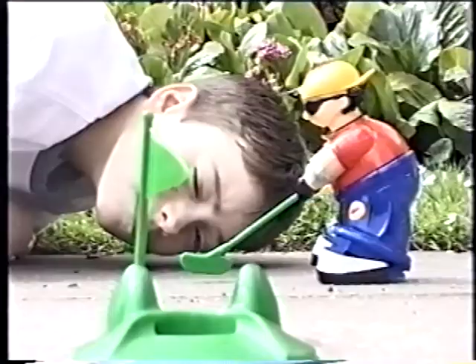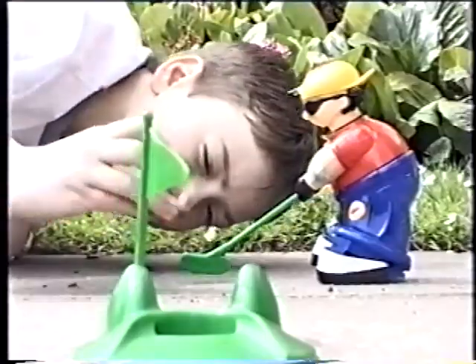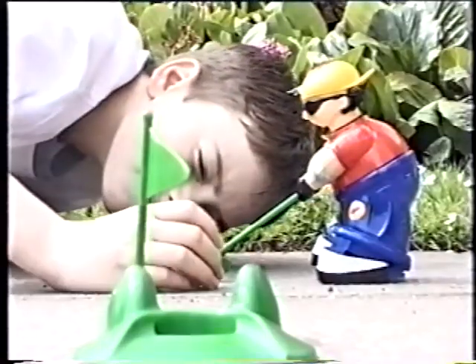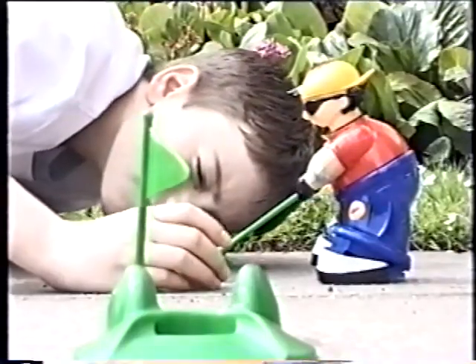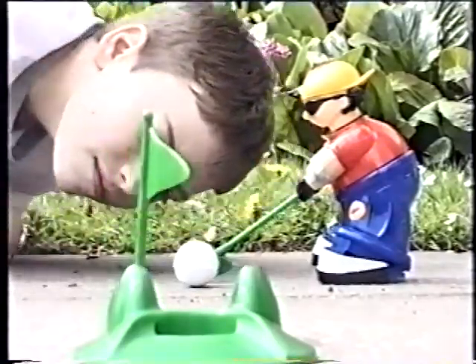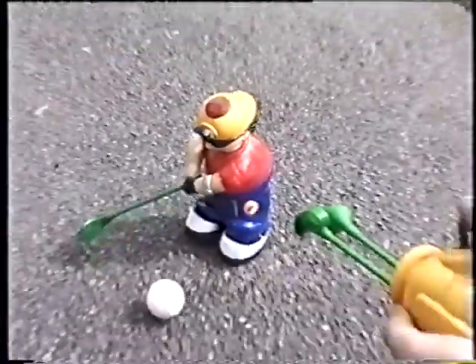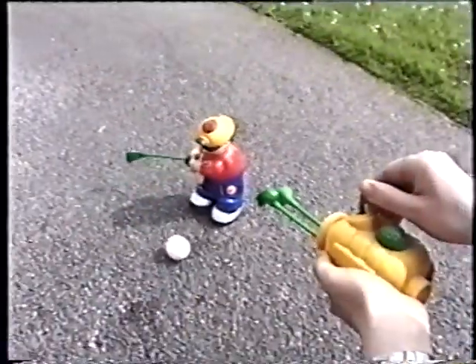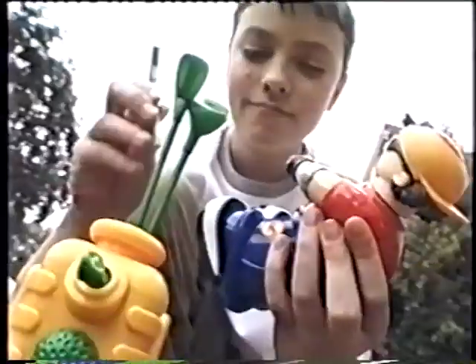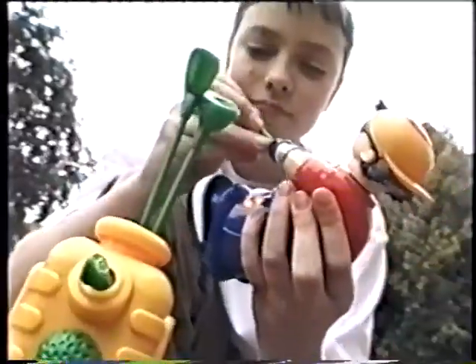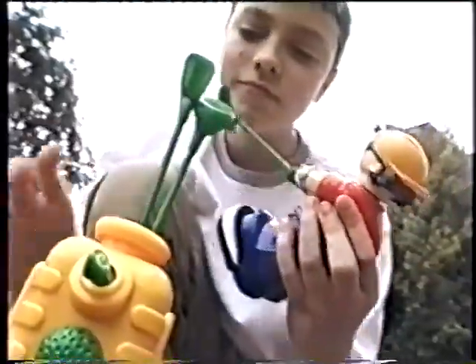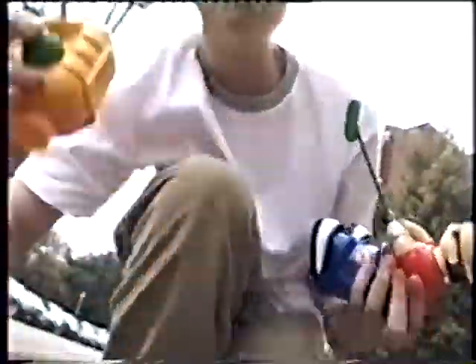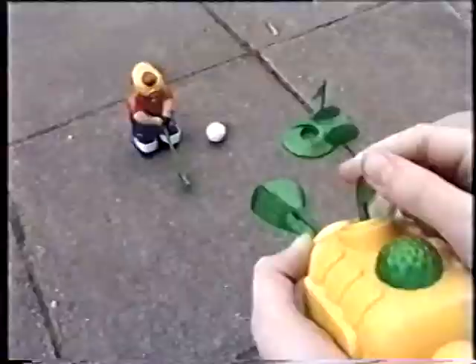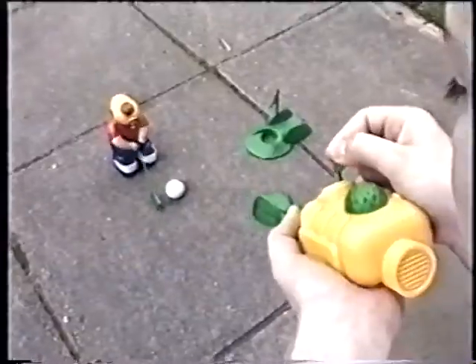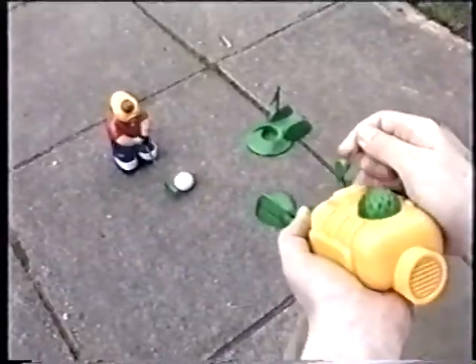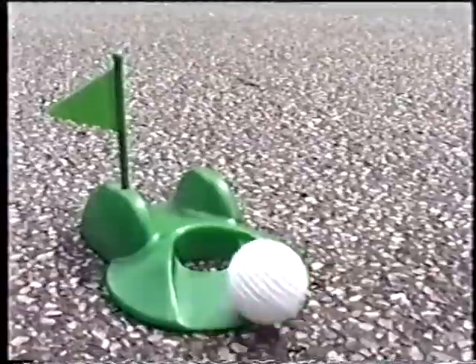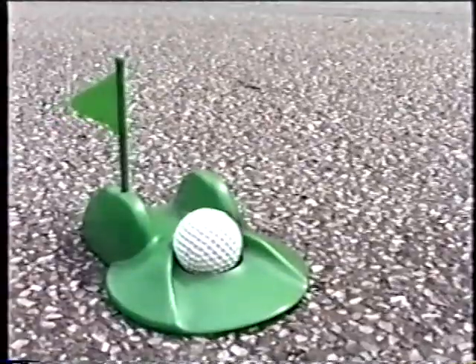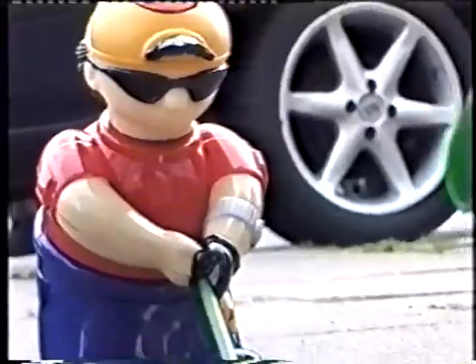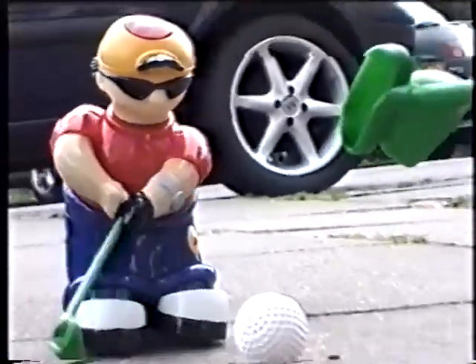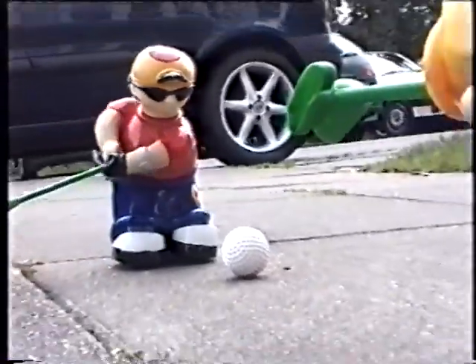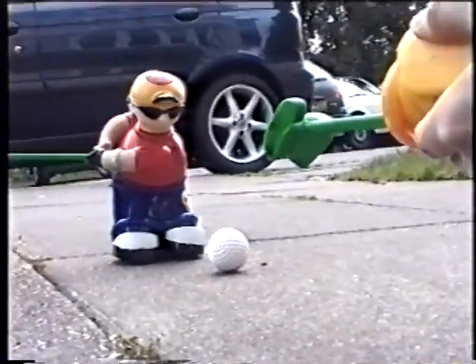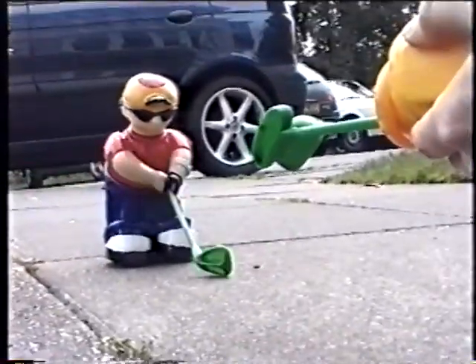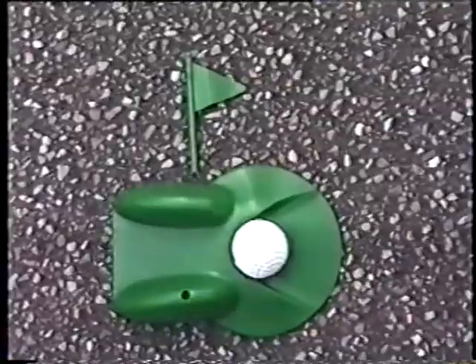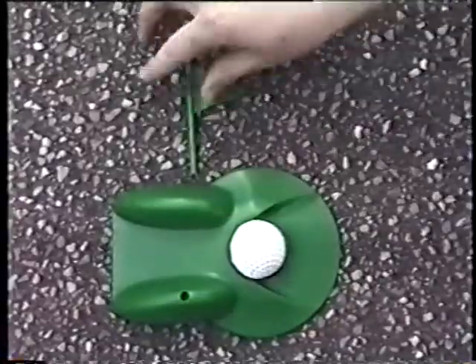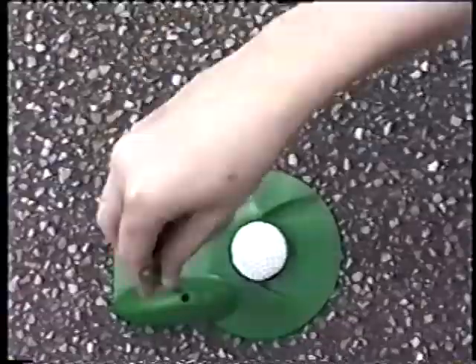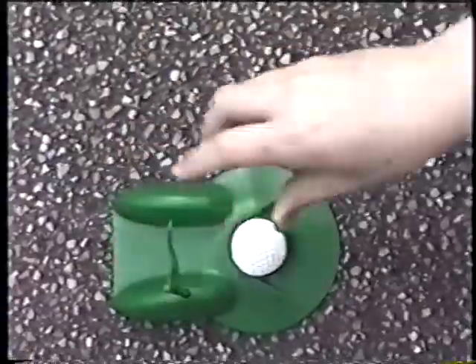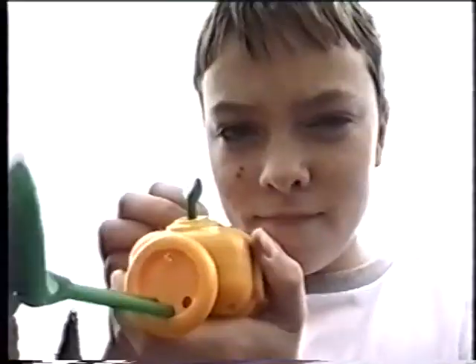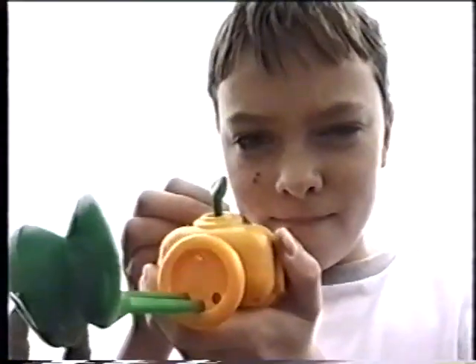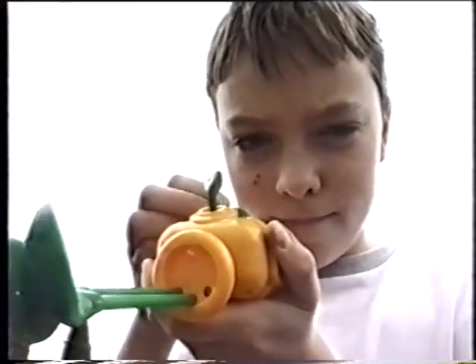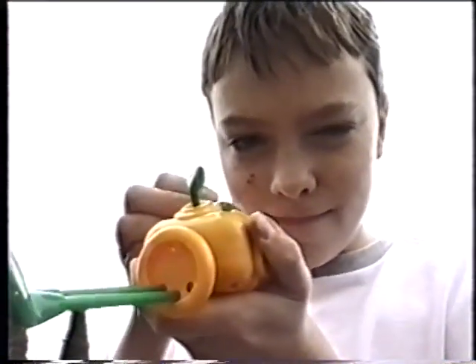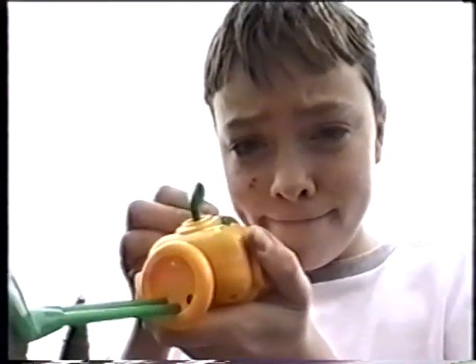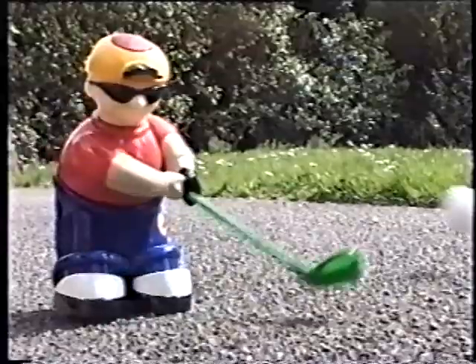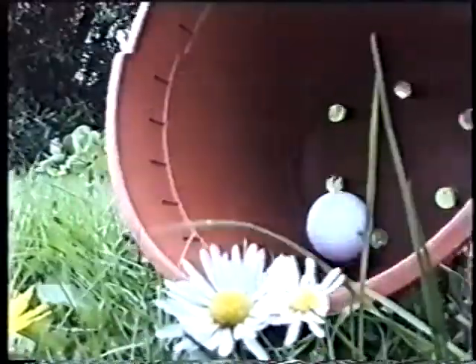Move into the tee and select one of the clubs. Judge the distance, line up on the shot, and then pull the control stick. Amazing! The longer you hold it, the more powerful the swing.